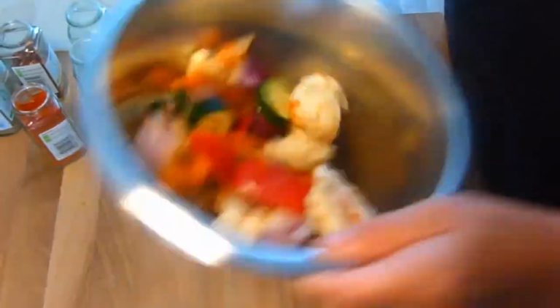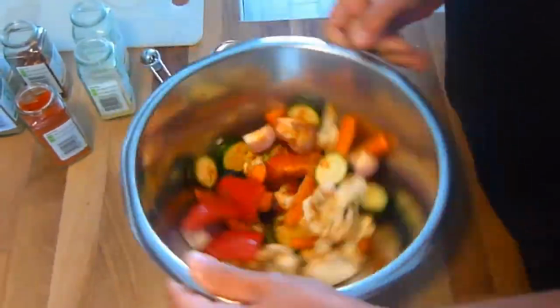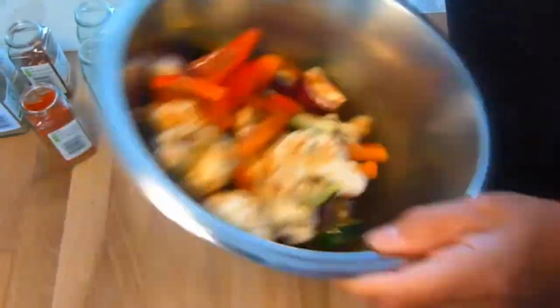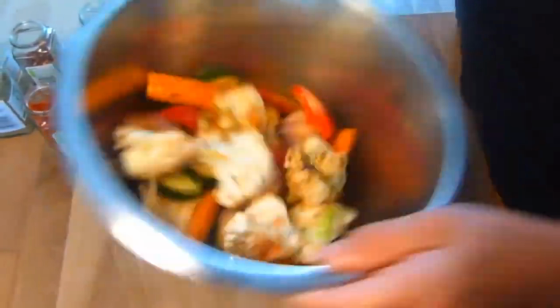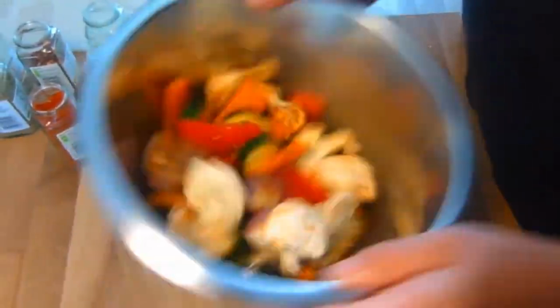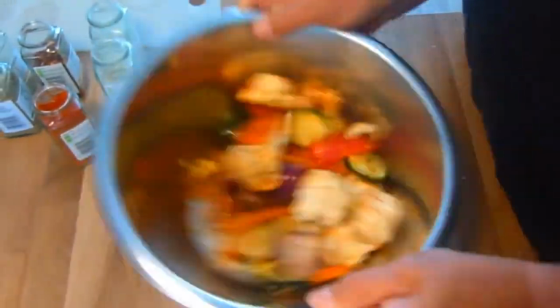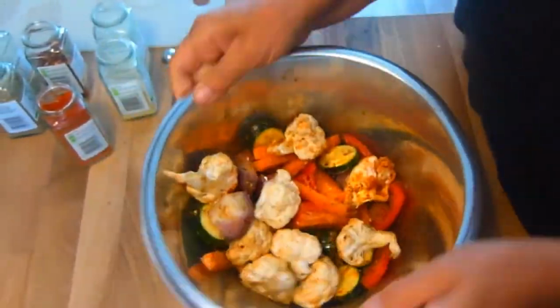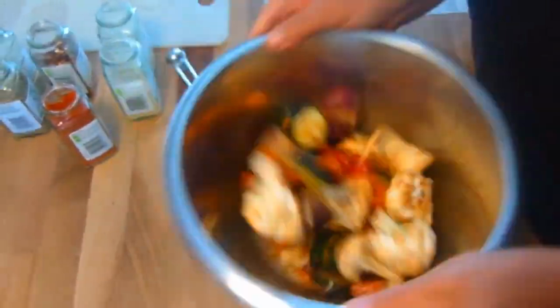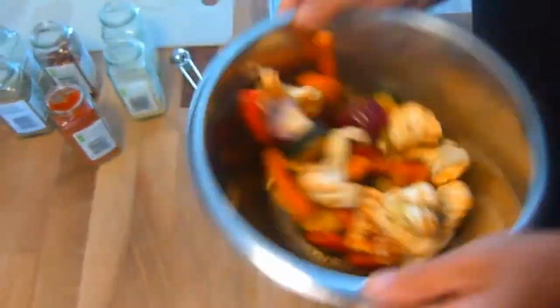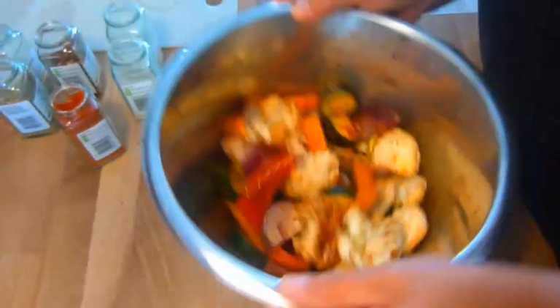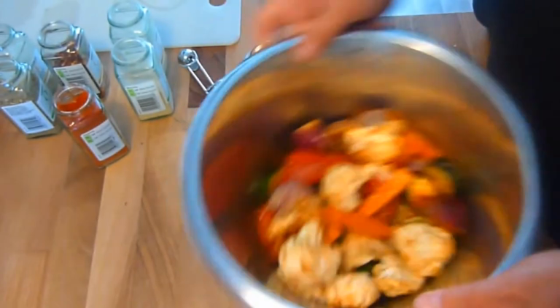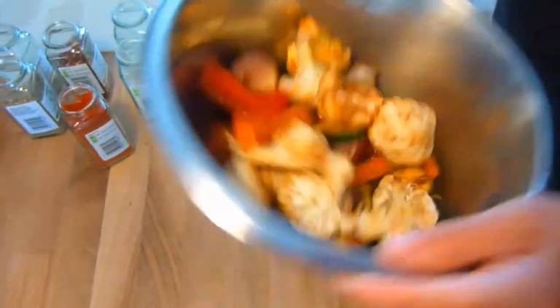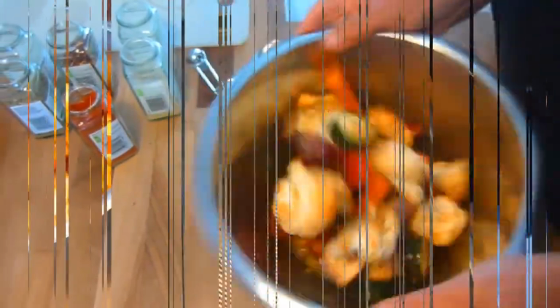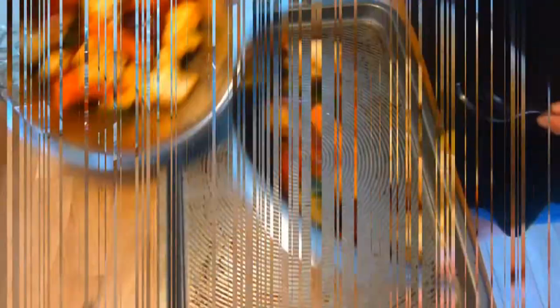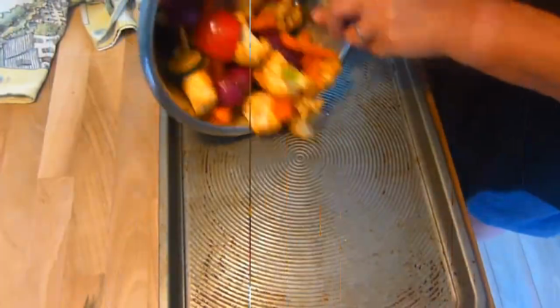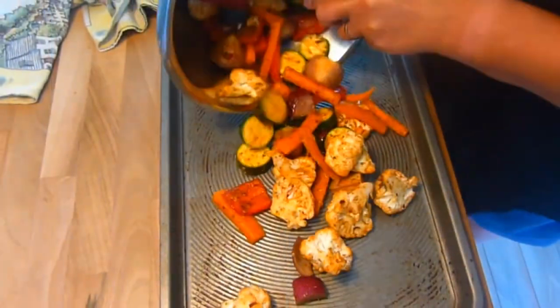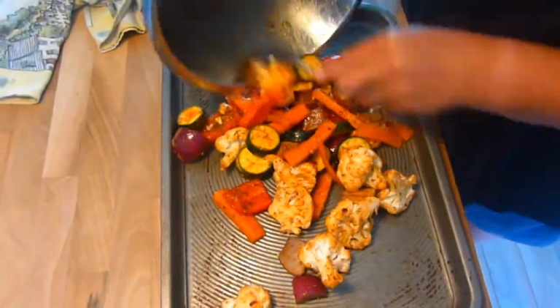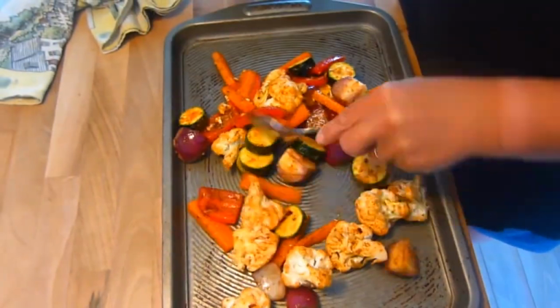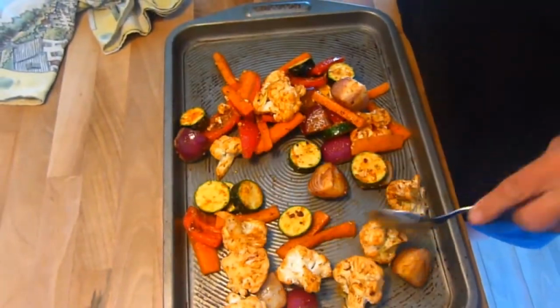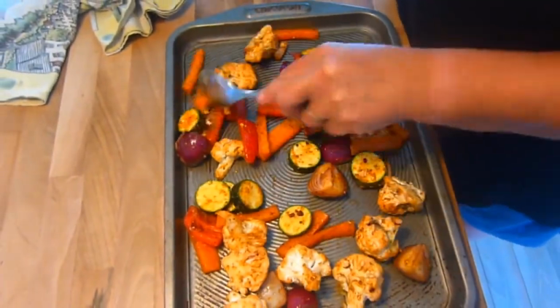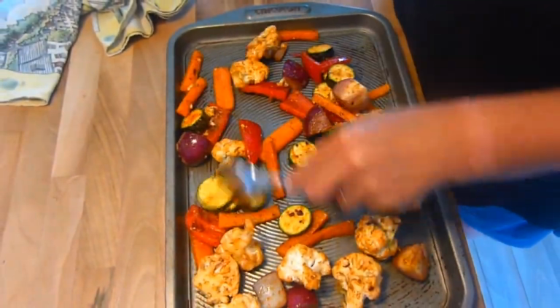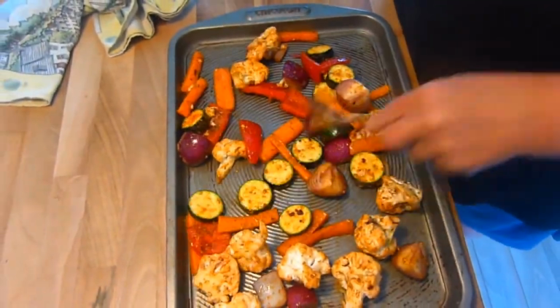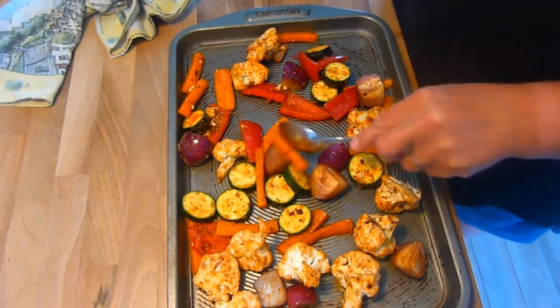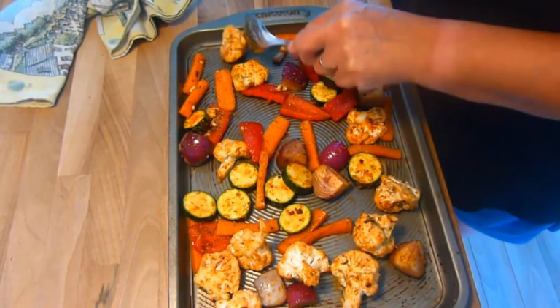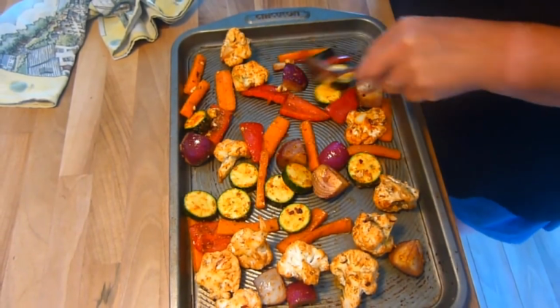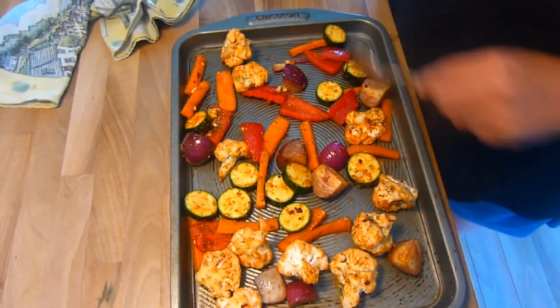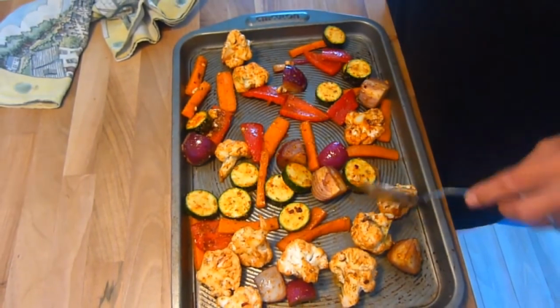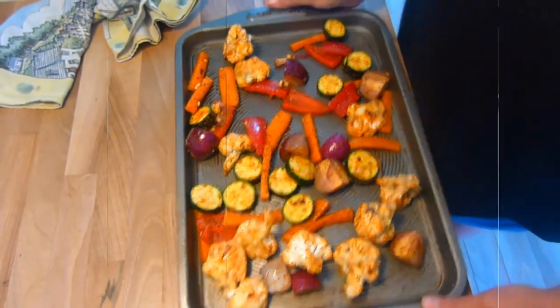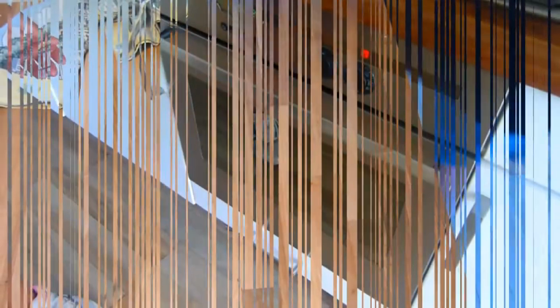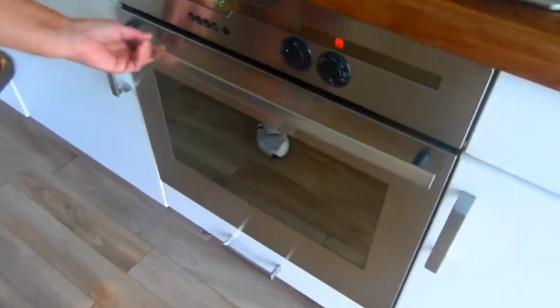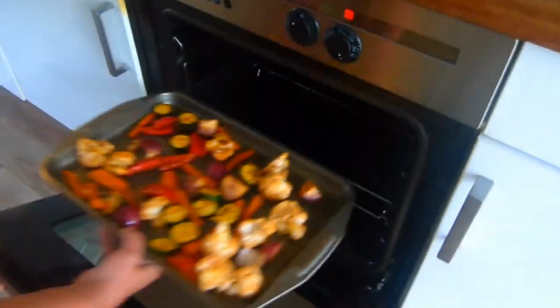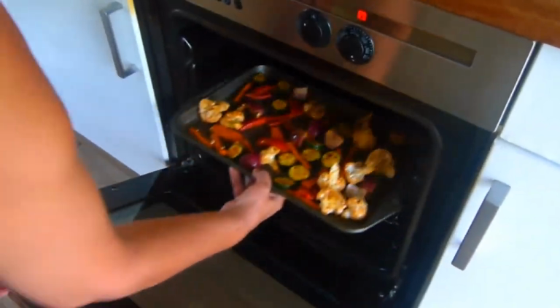That'll do, pet. Pet, that'll do. Enough already! When your wife has finished shaking the vegetables to death, spread them out on a baking sheet and it's off to 180 degrees fan oven for 25 minutes.